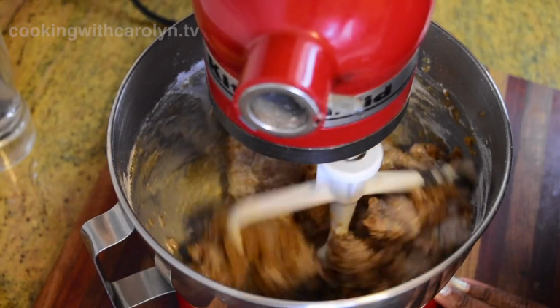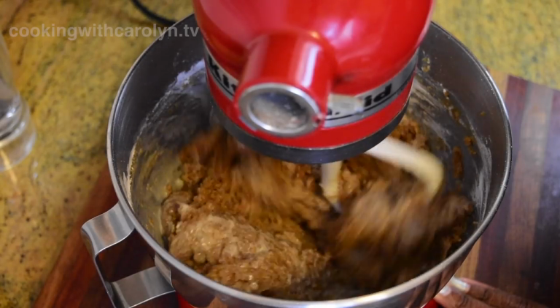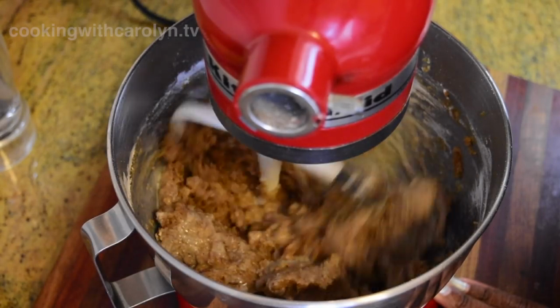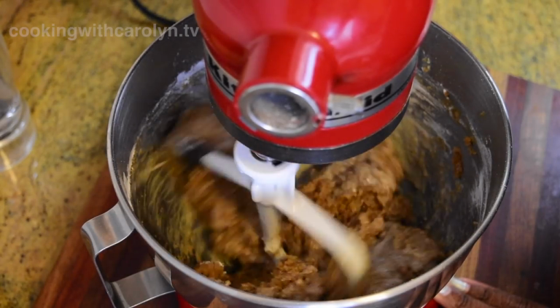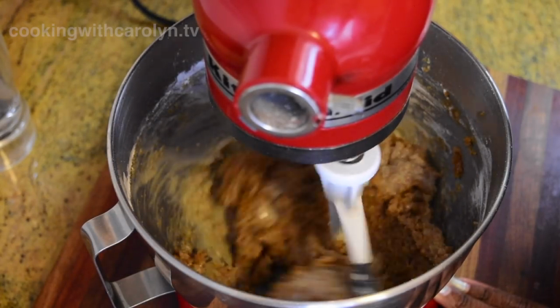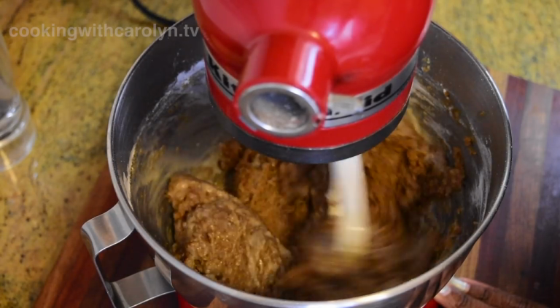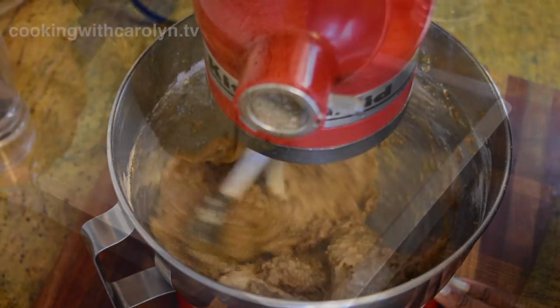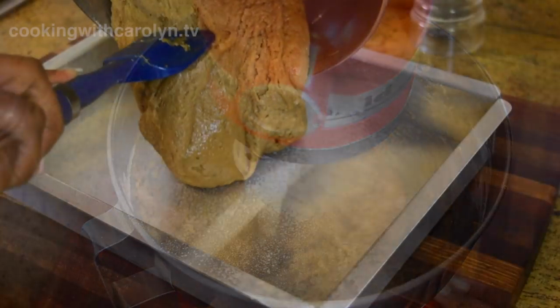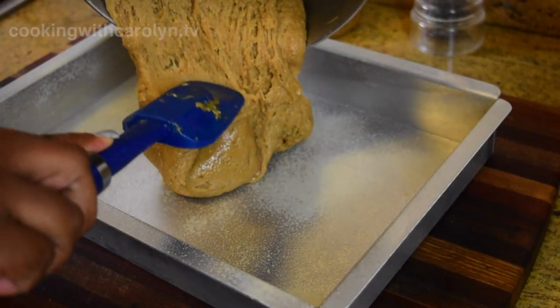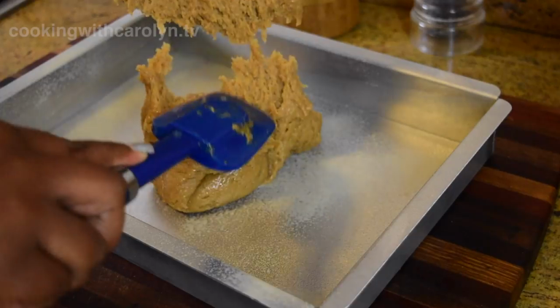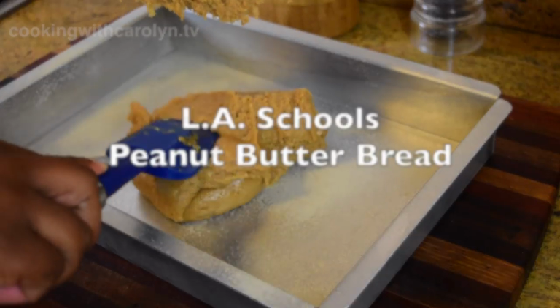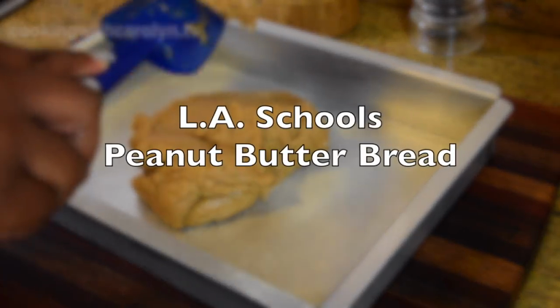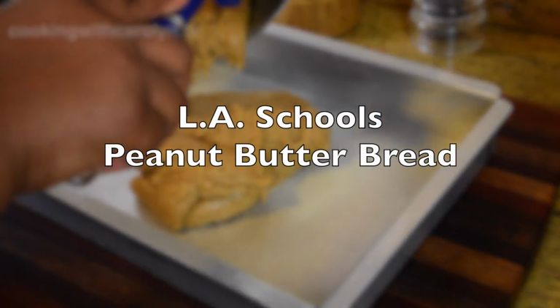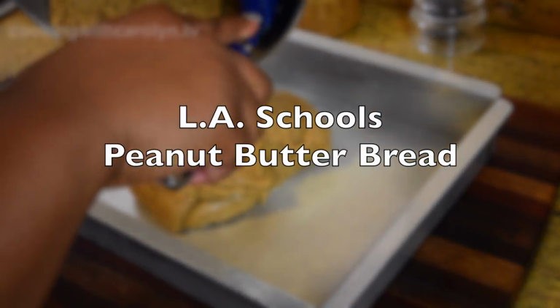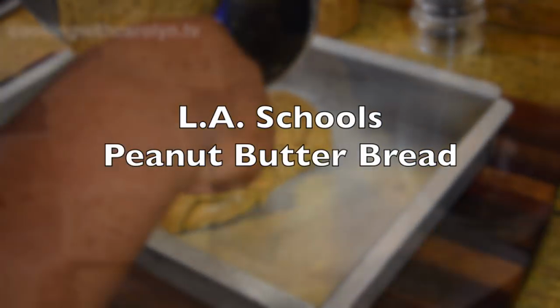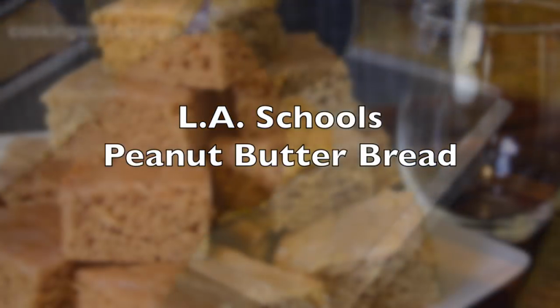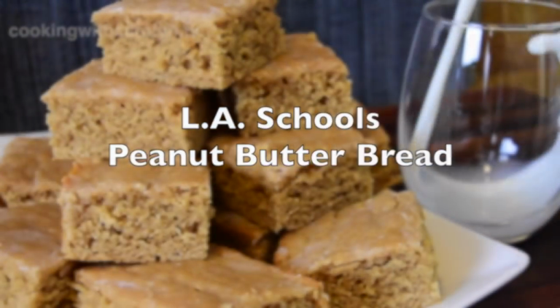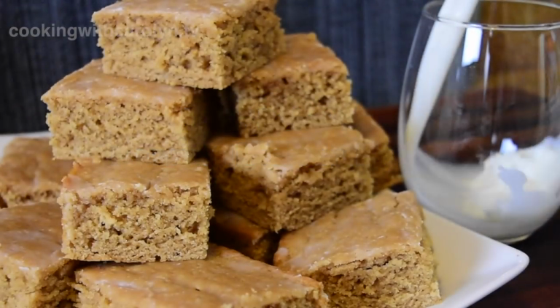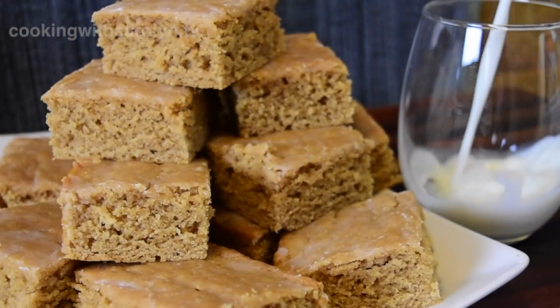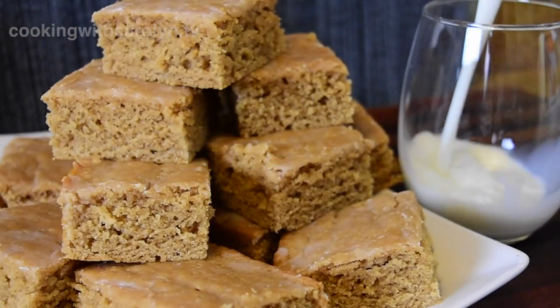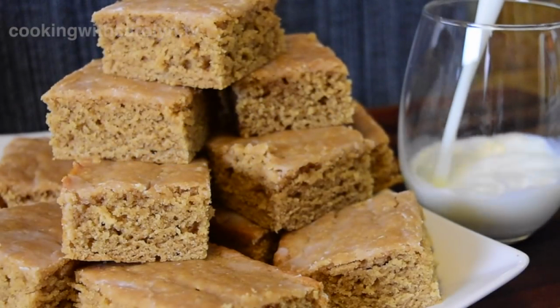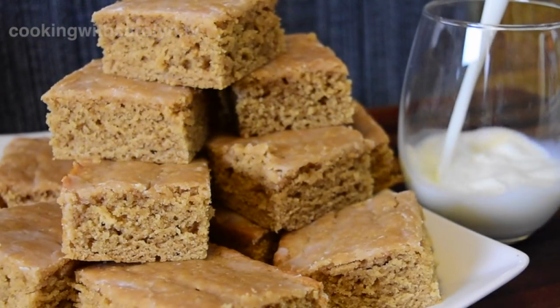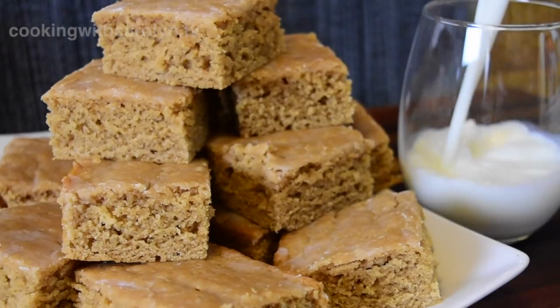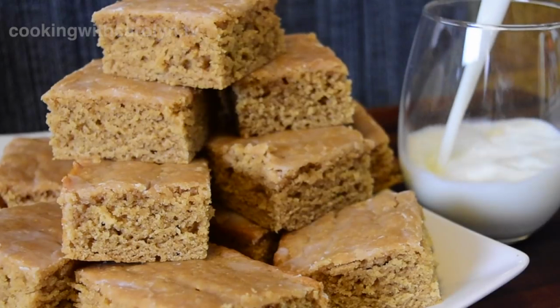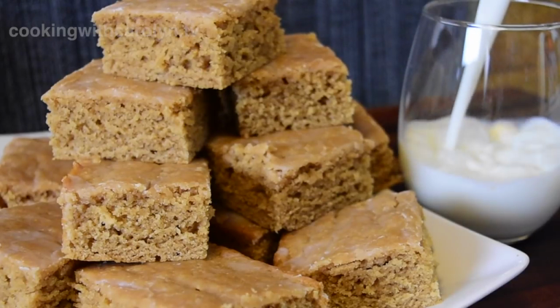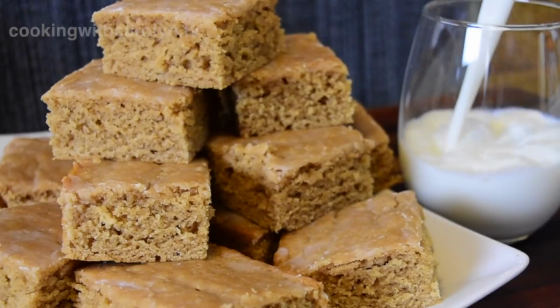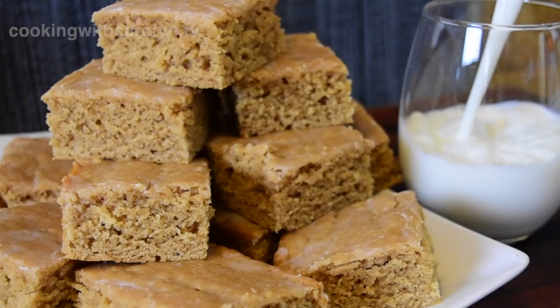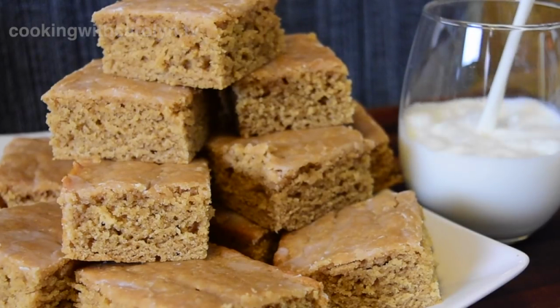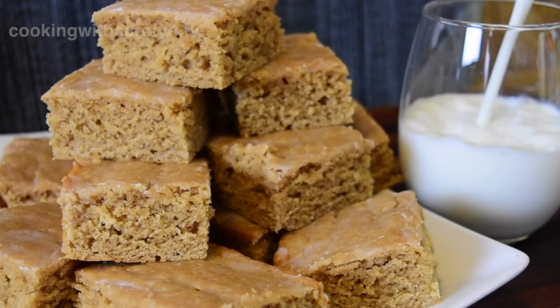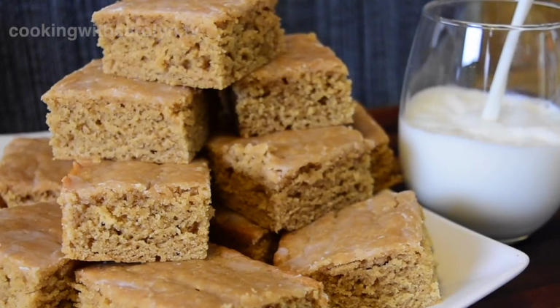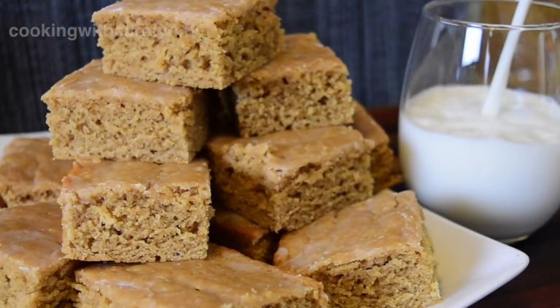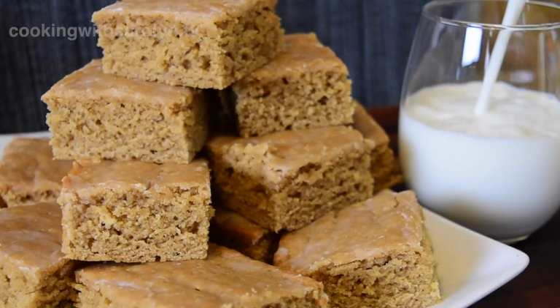Hey everybody, hopefully all of you are doing all right. Today we're going to be making my rendition of Los Angeles Unified School District's peanut butter bread. This recipe is decades old and was discontinued, but today I'm going to show you guys how to make it at home. Let's get into it.